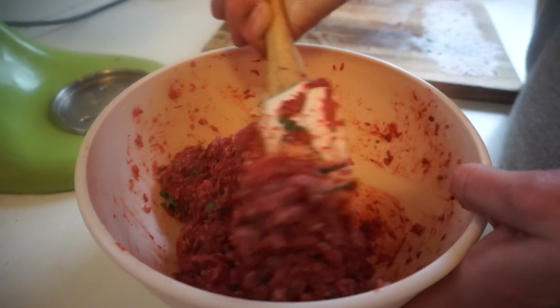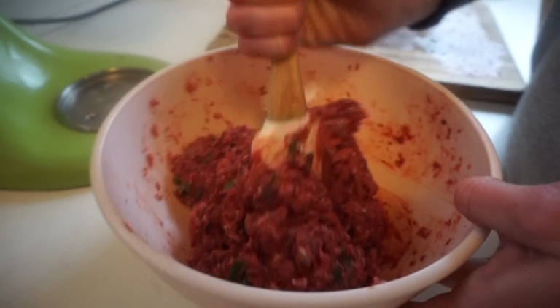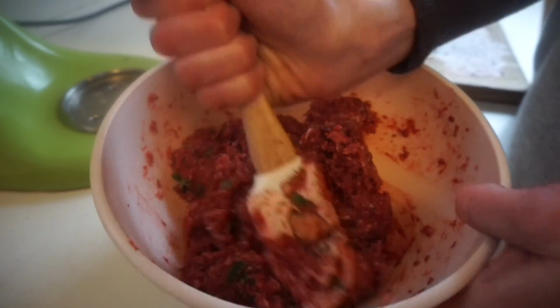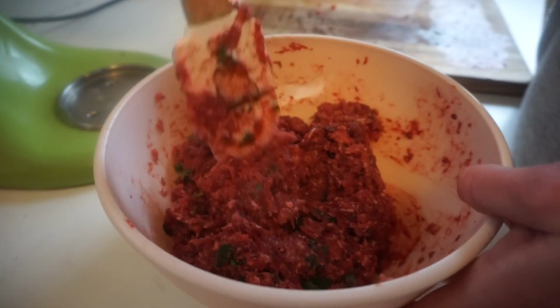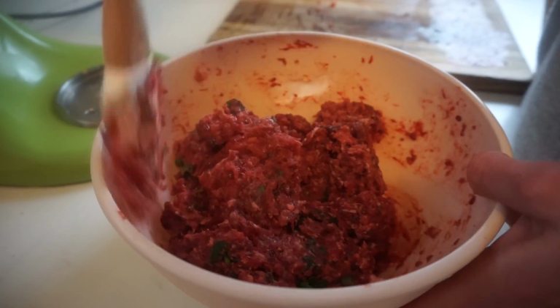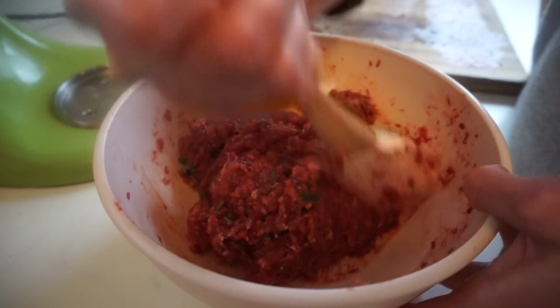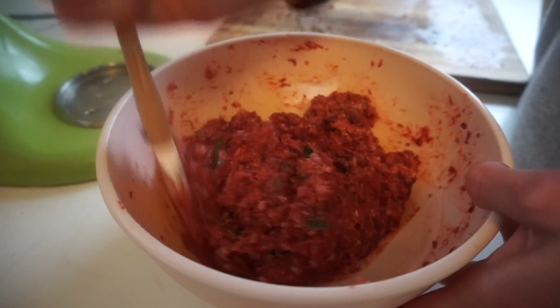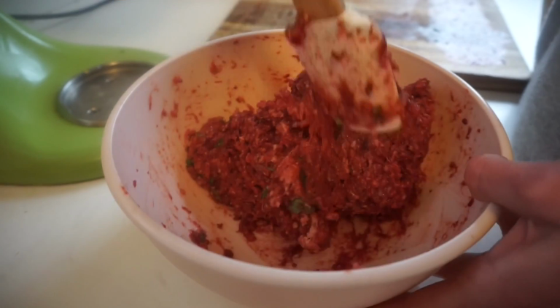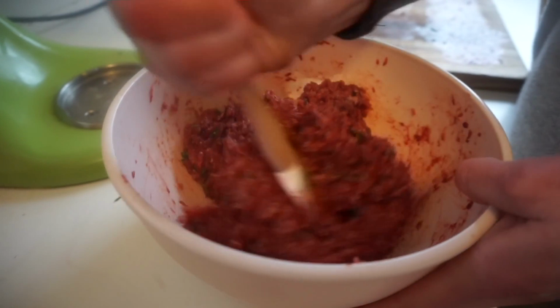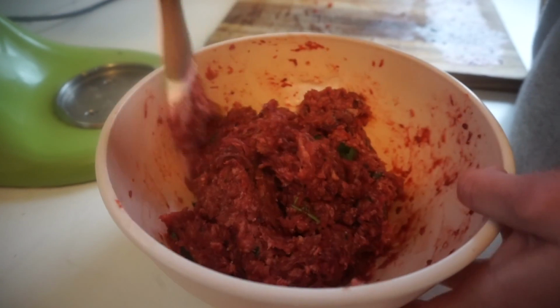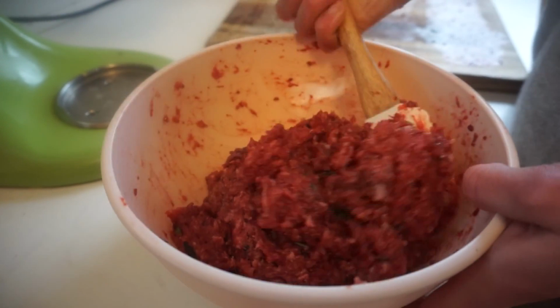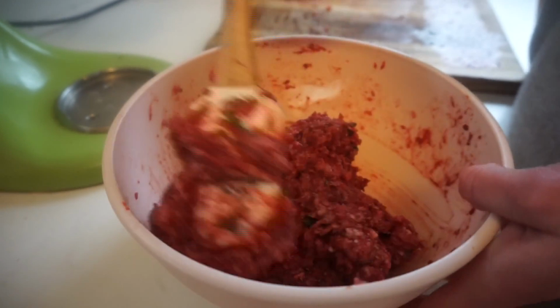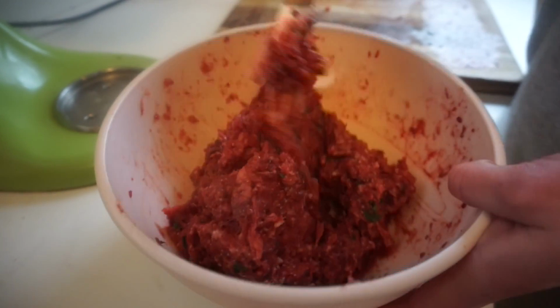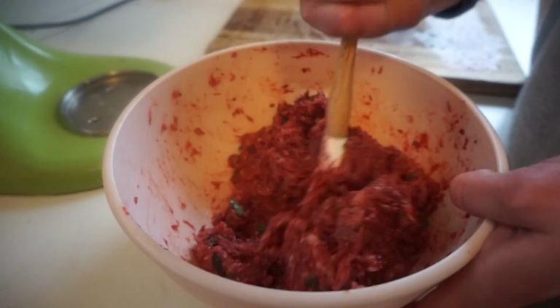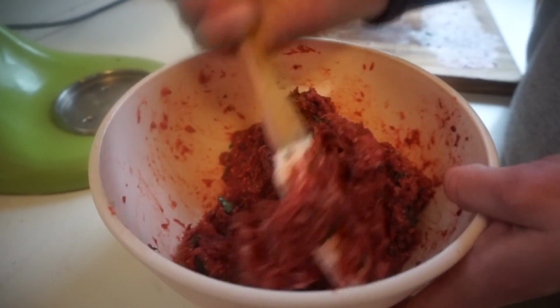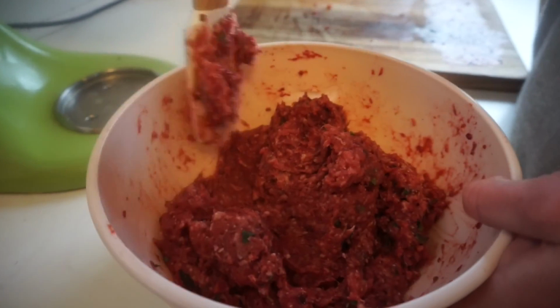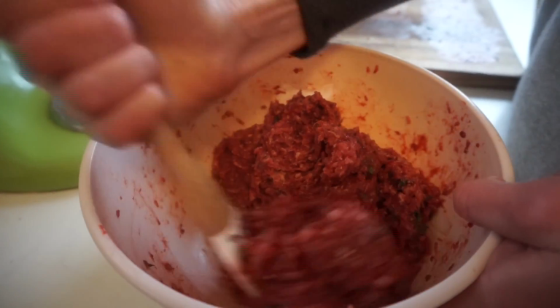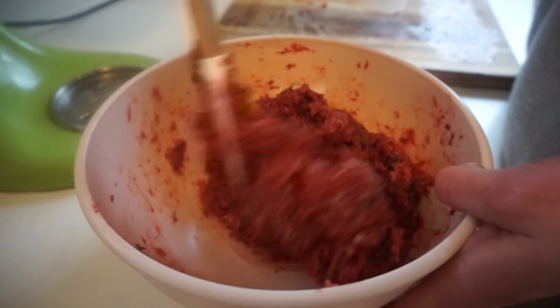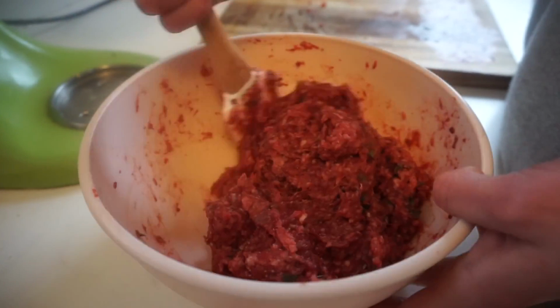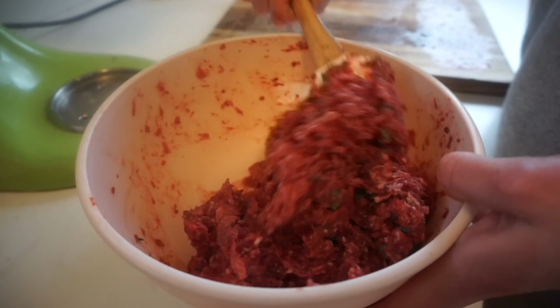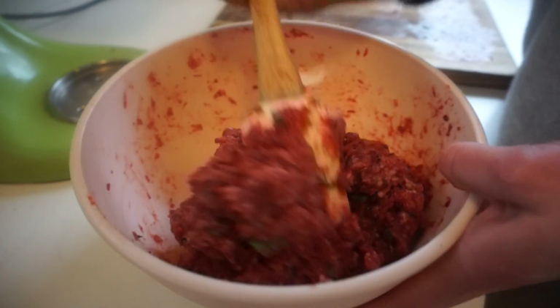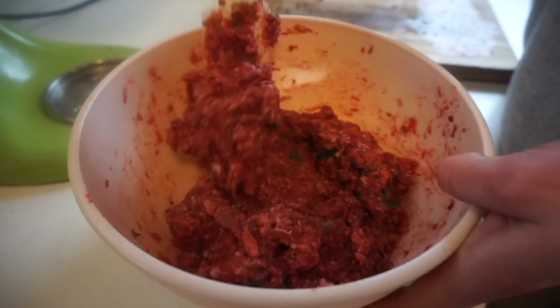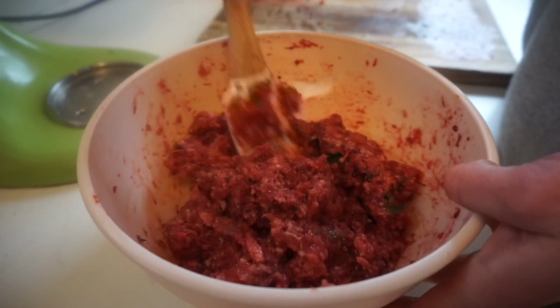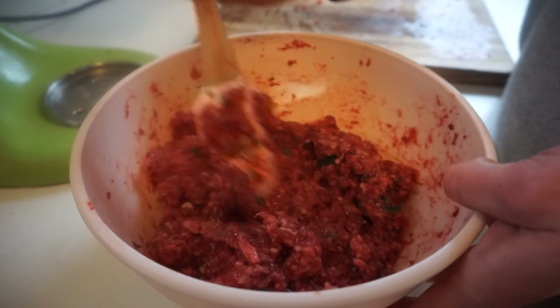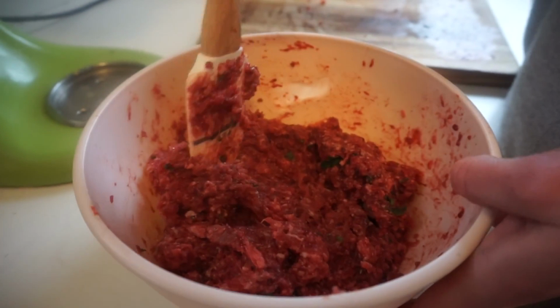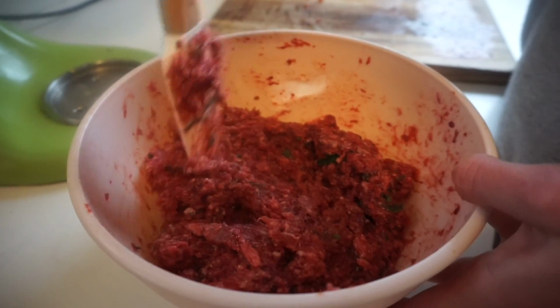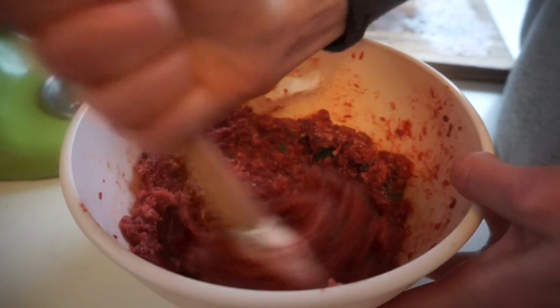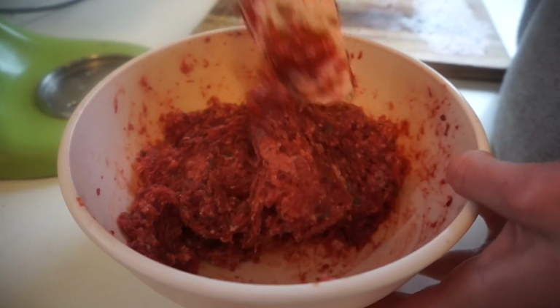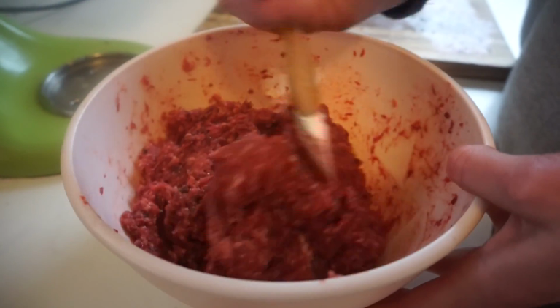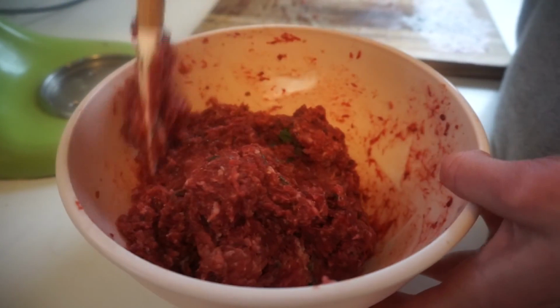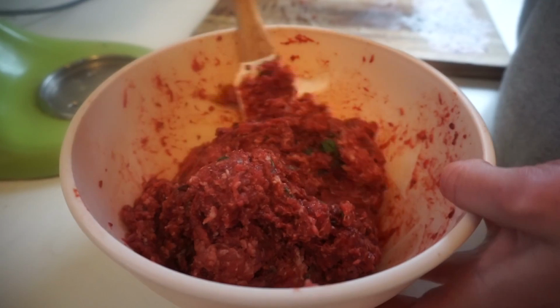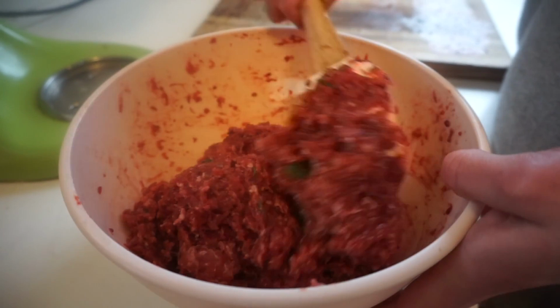The Wiggles have a song that goes 'fruit salad, yummy yummy' — but here we are with organ salad, yummy yummy. It's more like mashed organs.